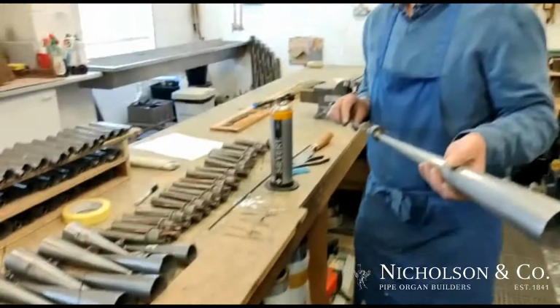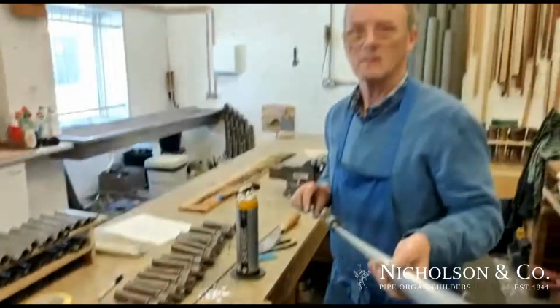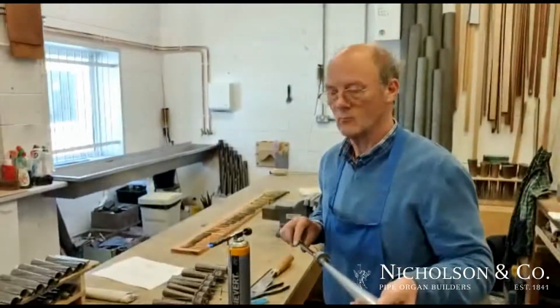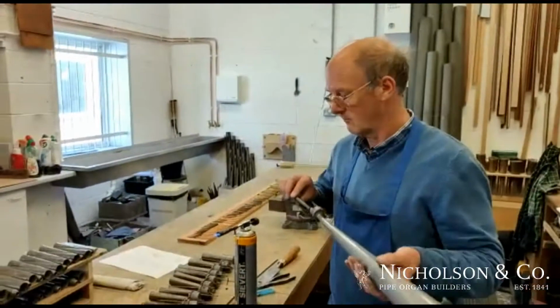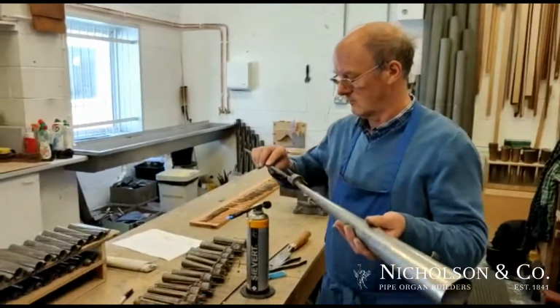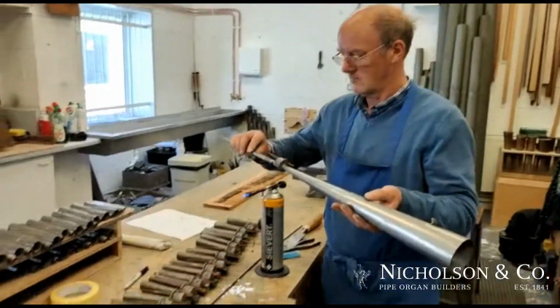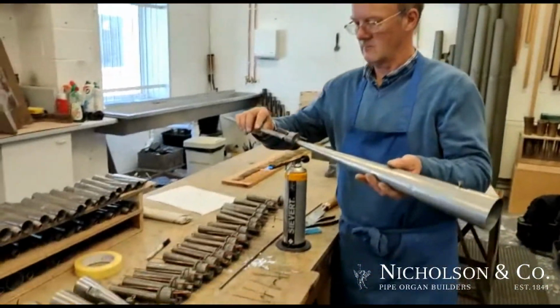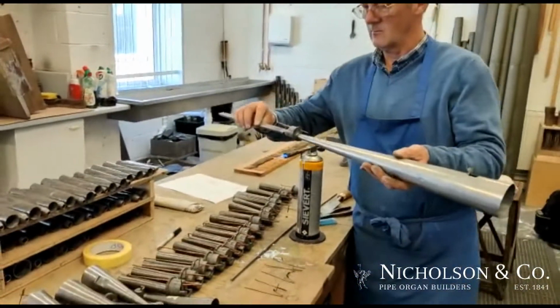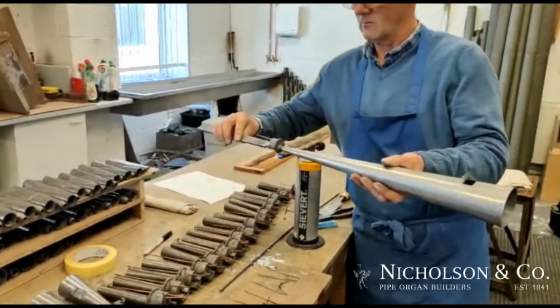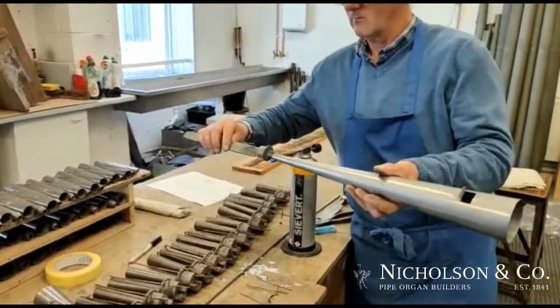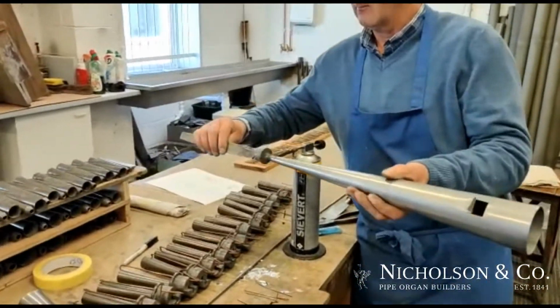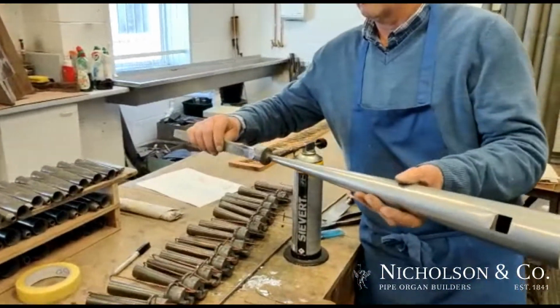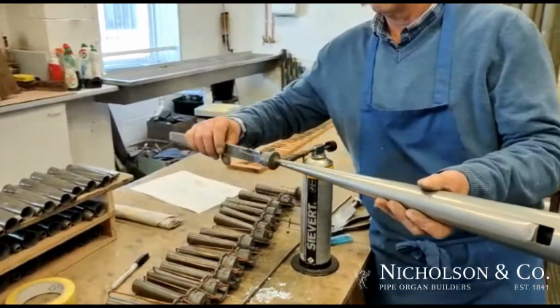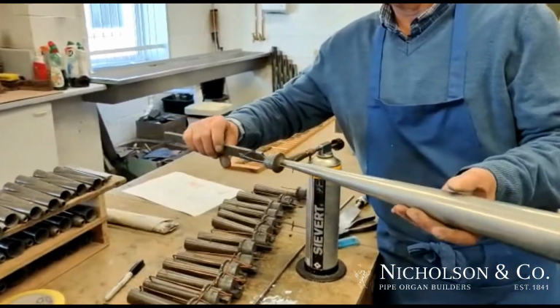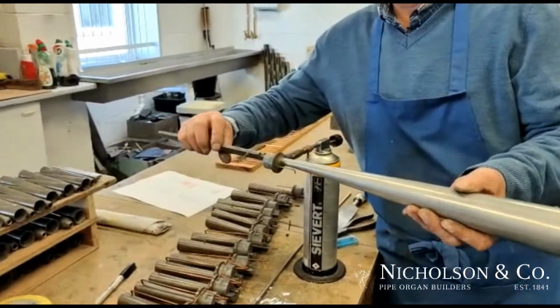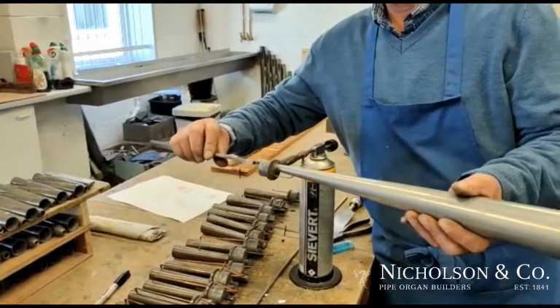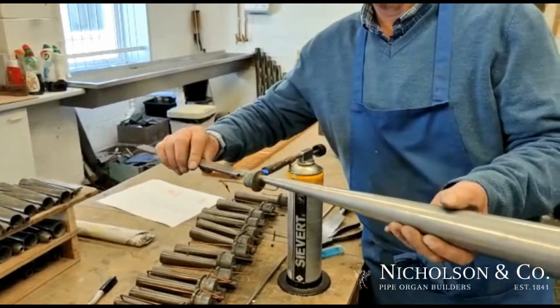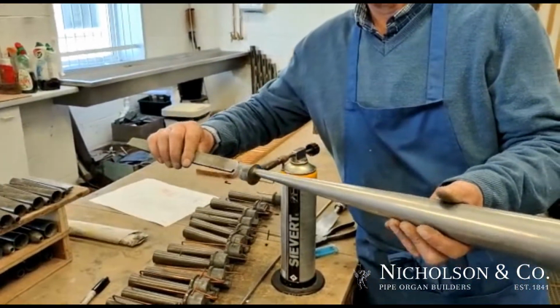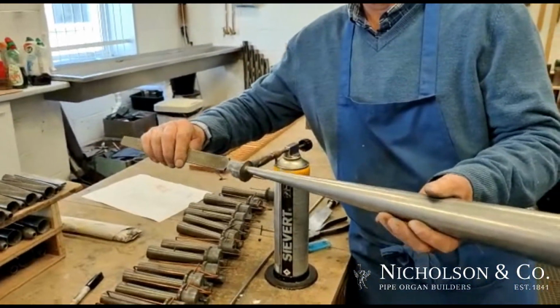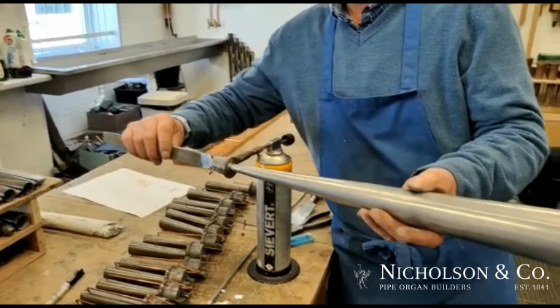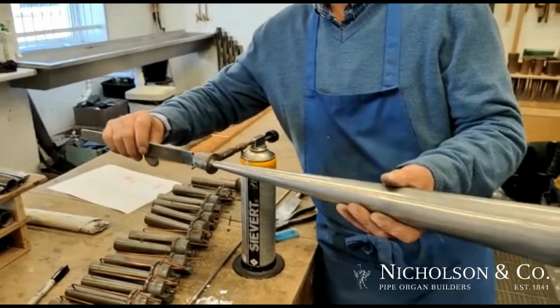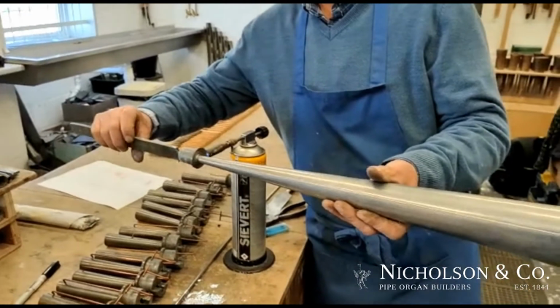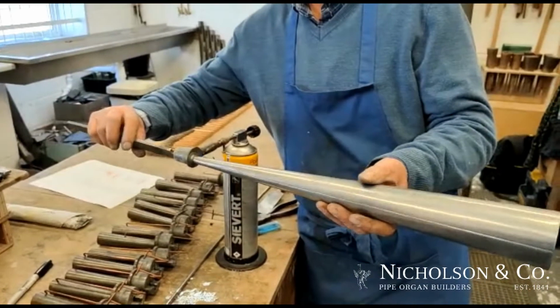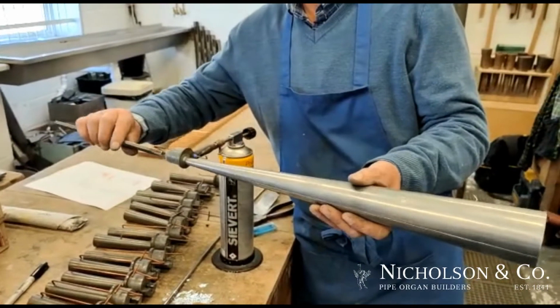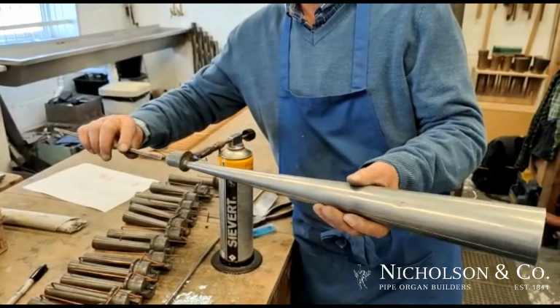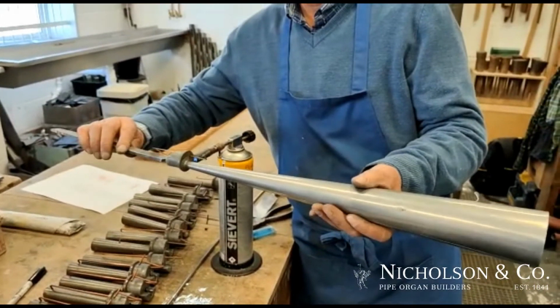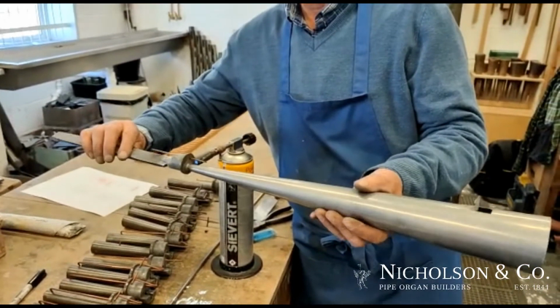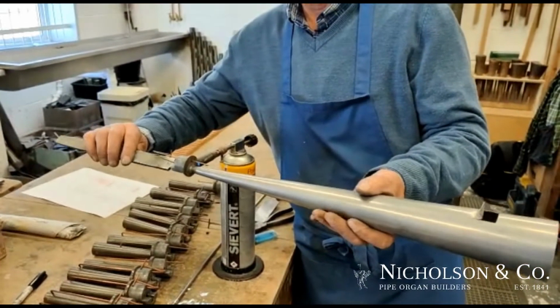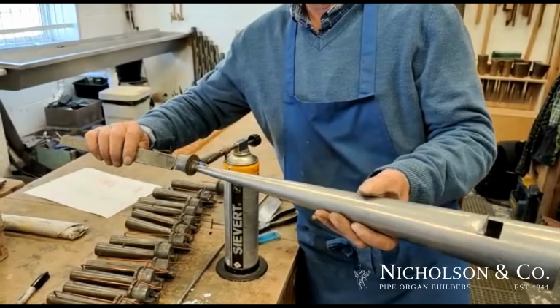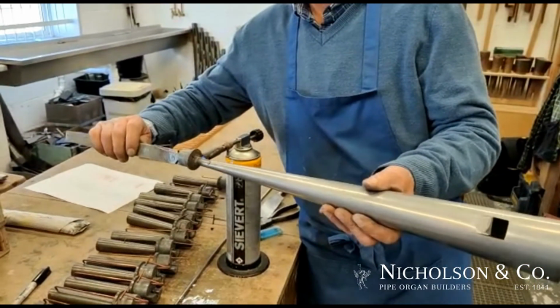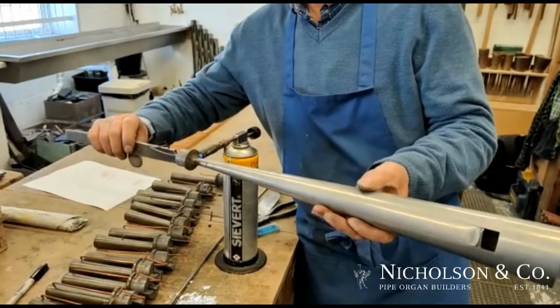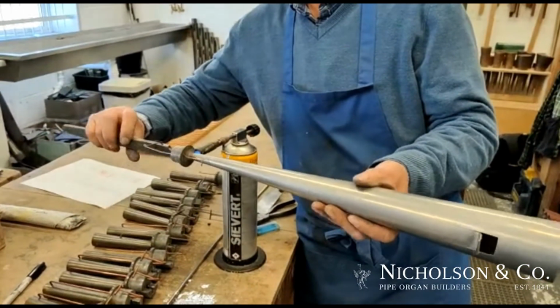This is our pipe maker, Richard Sanders. We're taking off the blocks, called de-blocking, the resonators of the swell horn for Portsea.